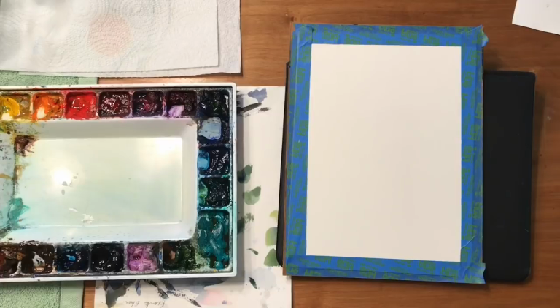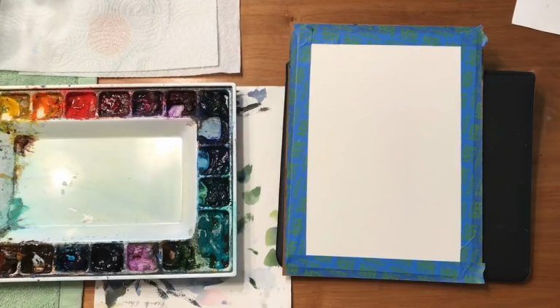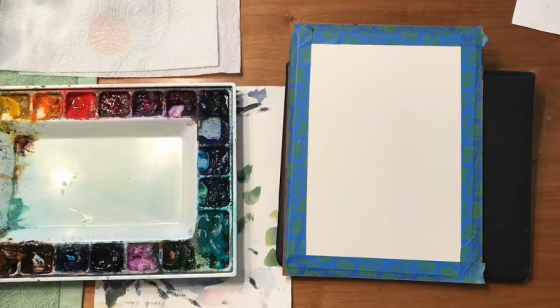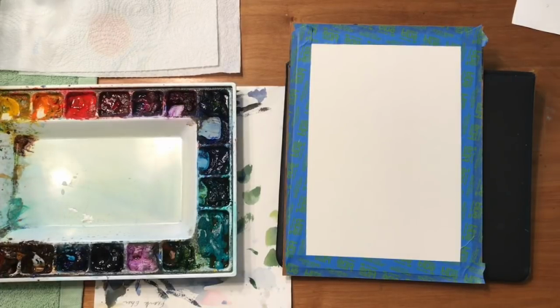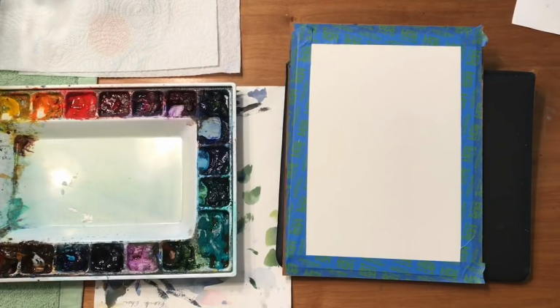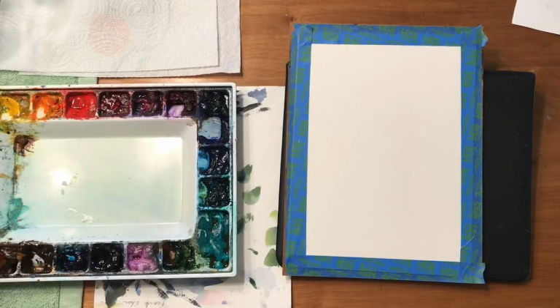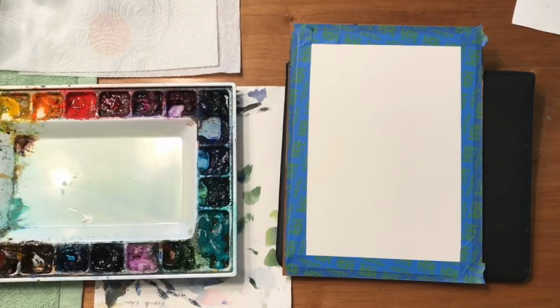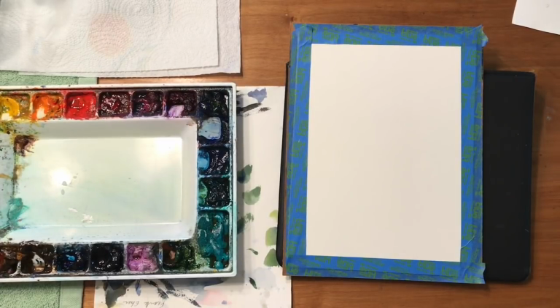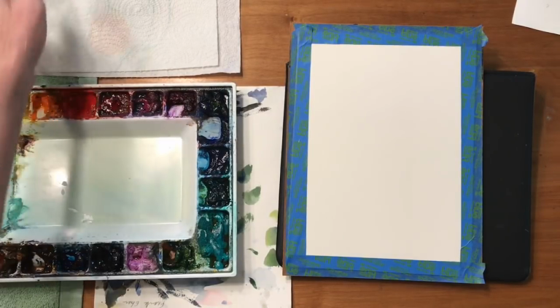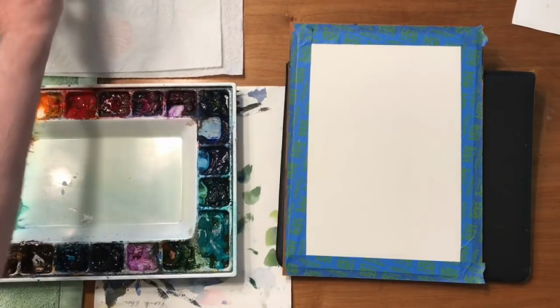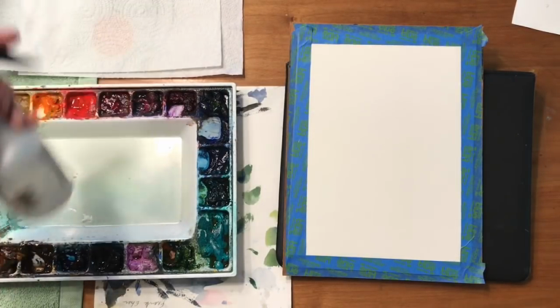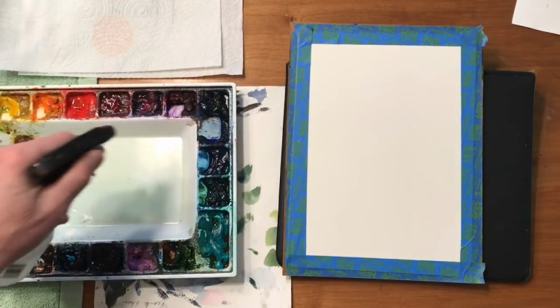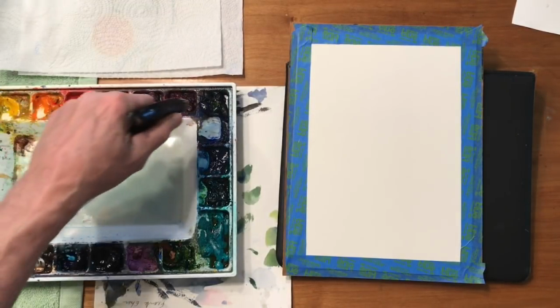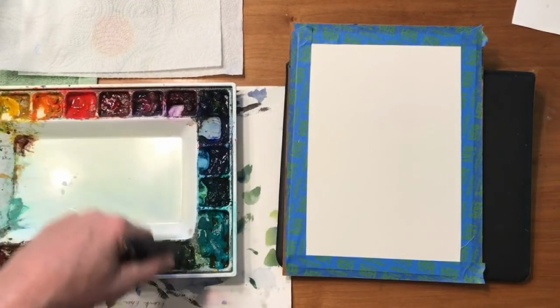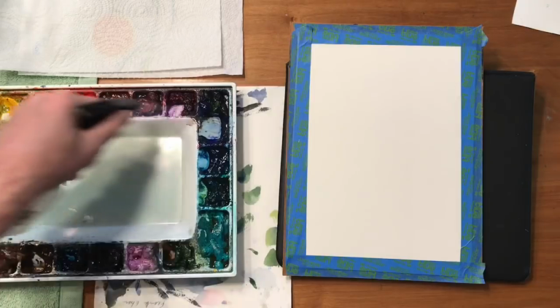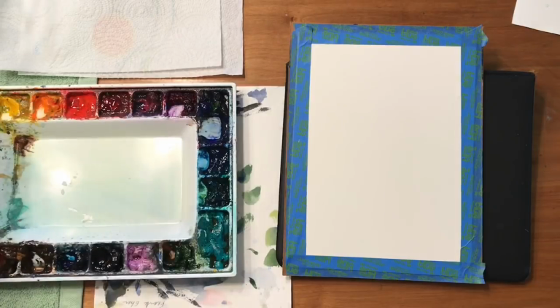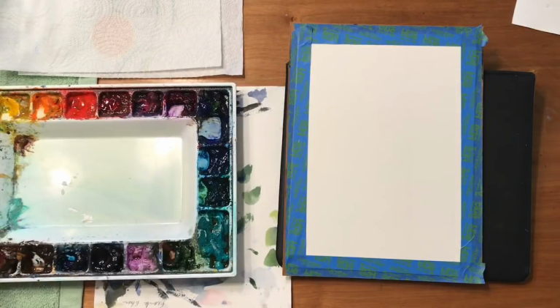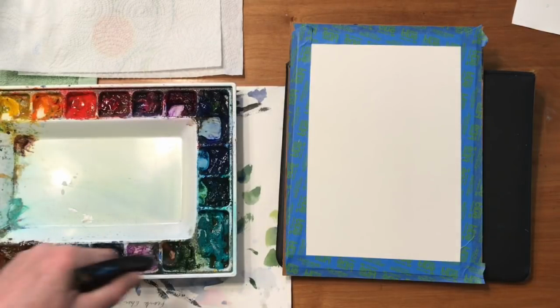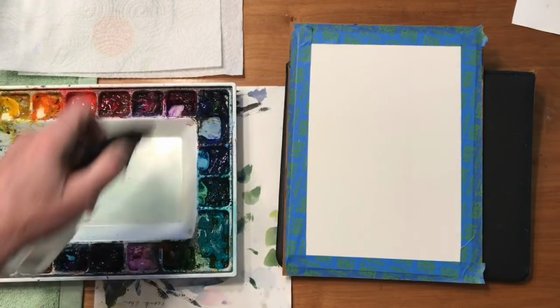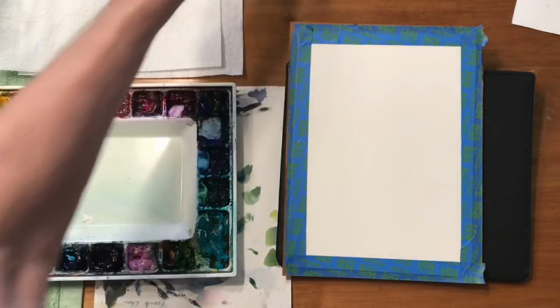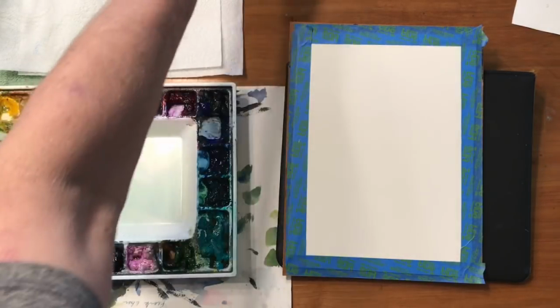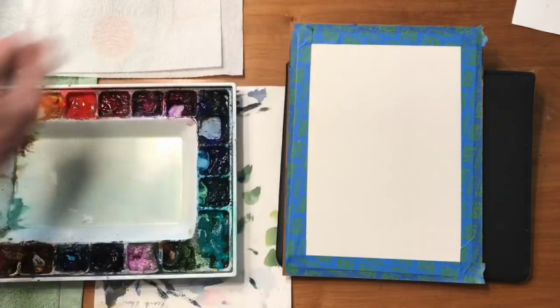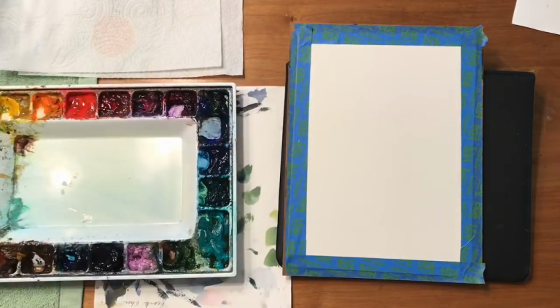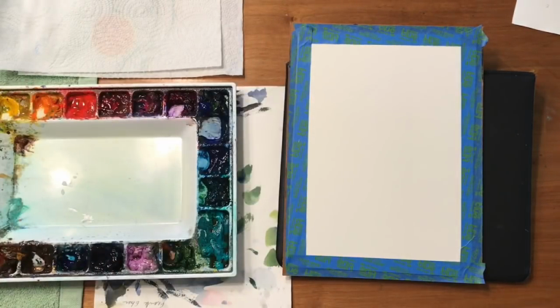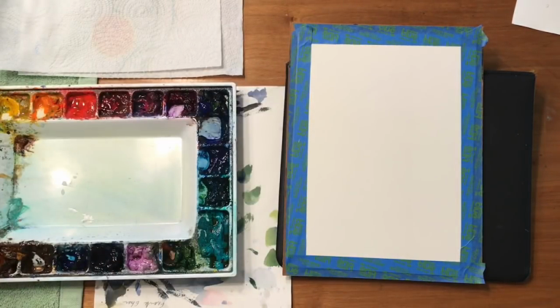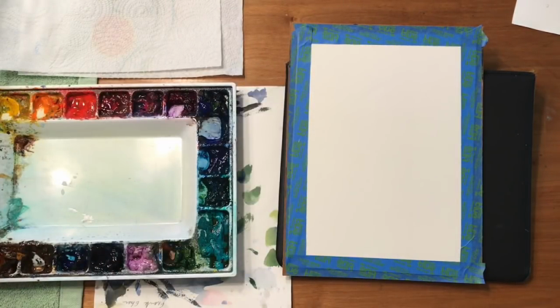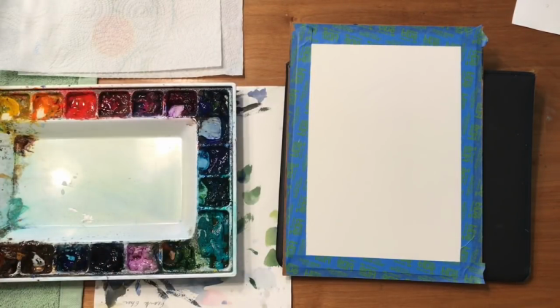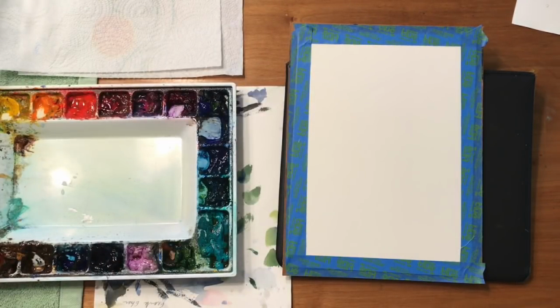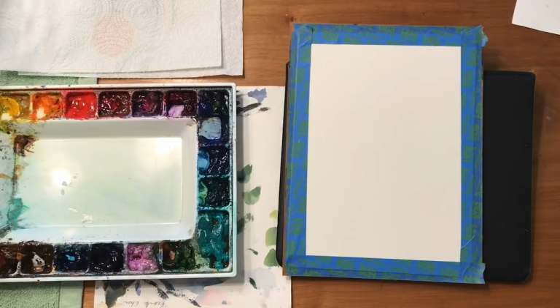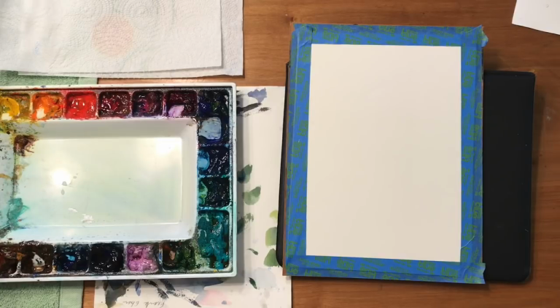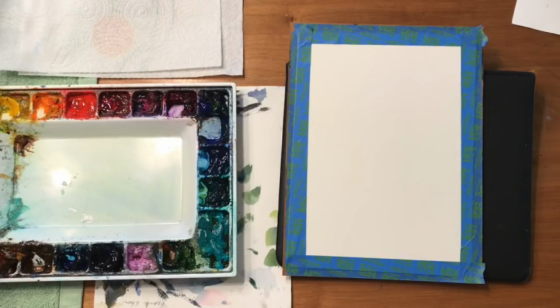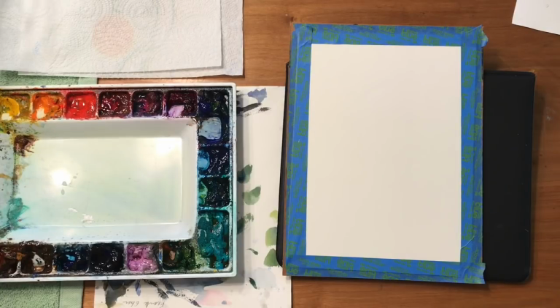Let's paint a colorful sky. Before I start, one of the first things I do is I spray all my colors with a spray bottle and let them soften up while I'm figuring out what I'm going to paint or draw.